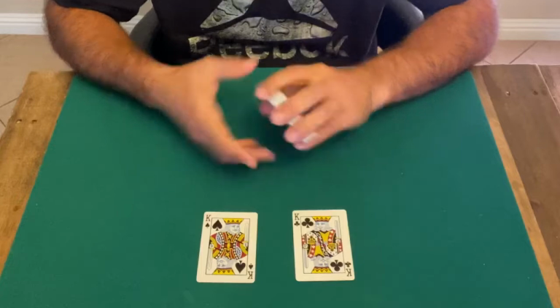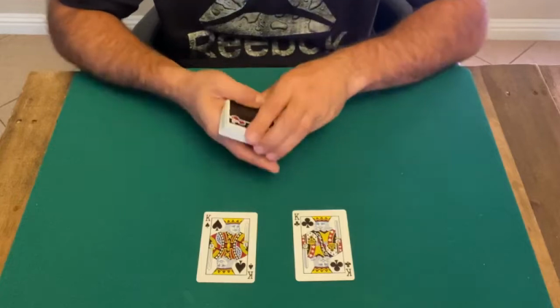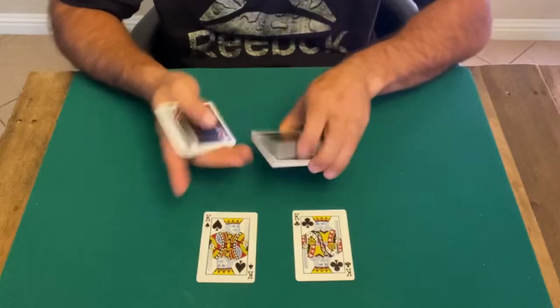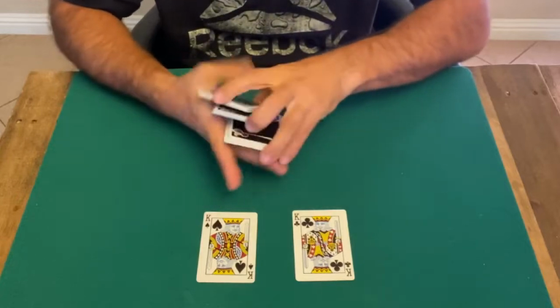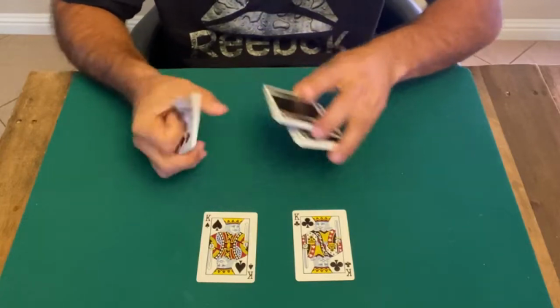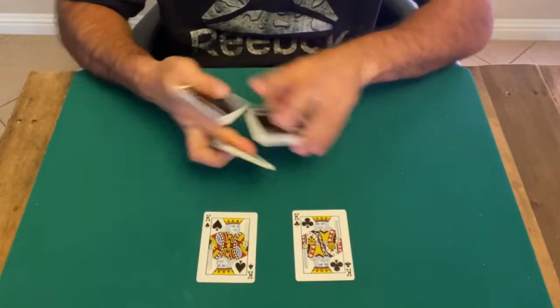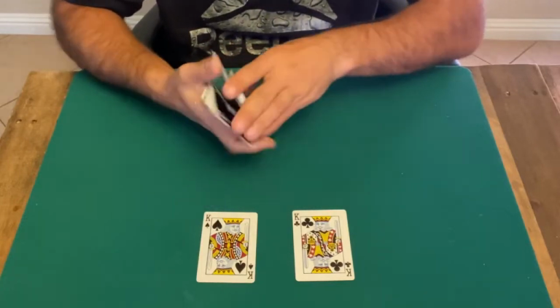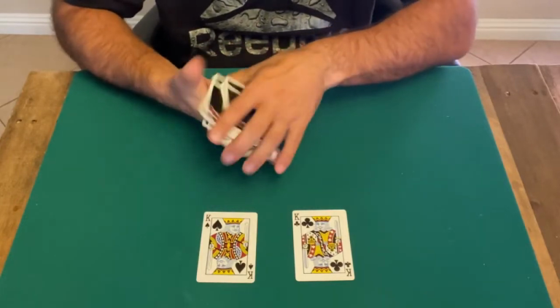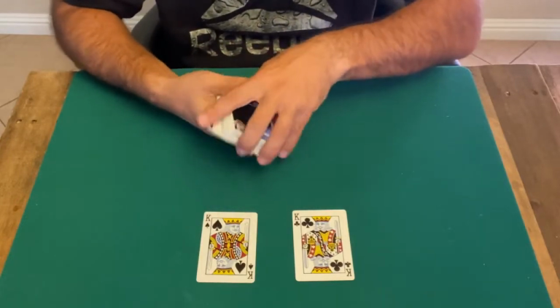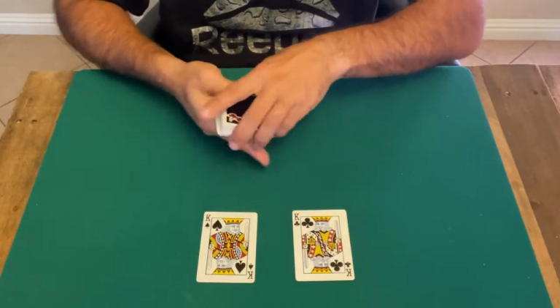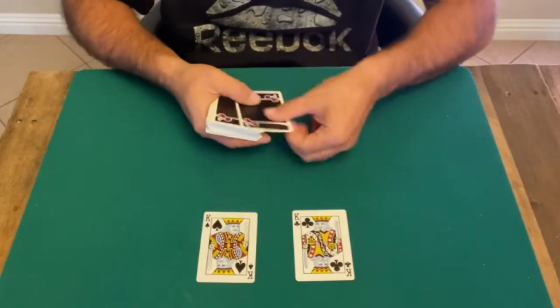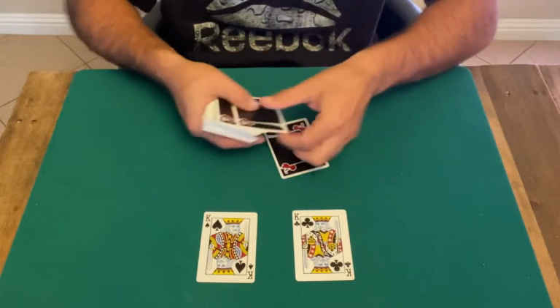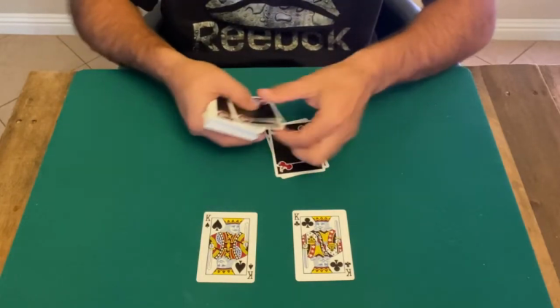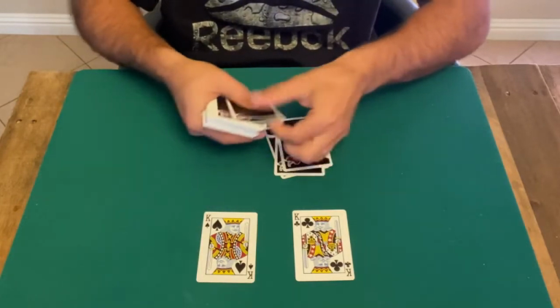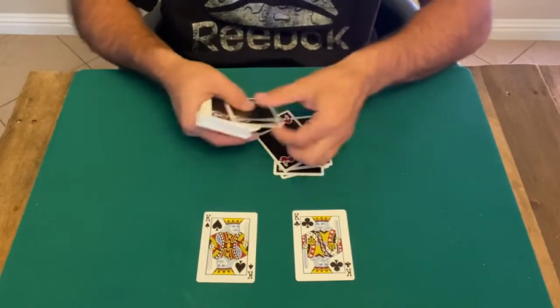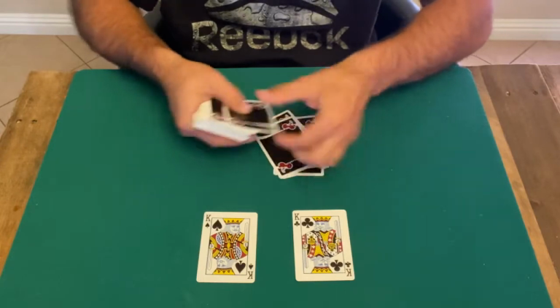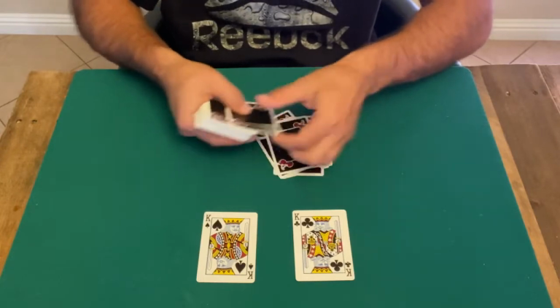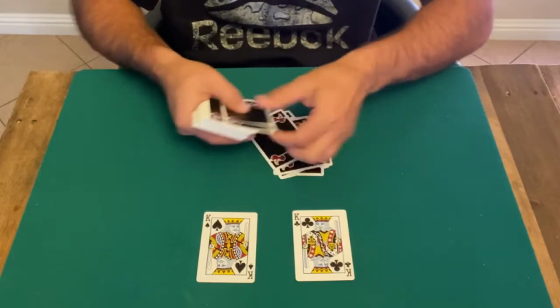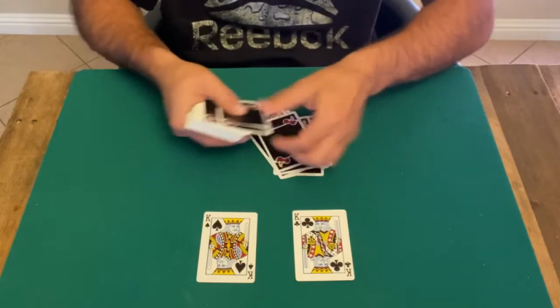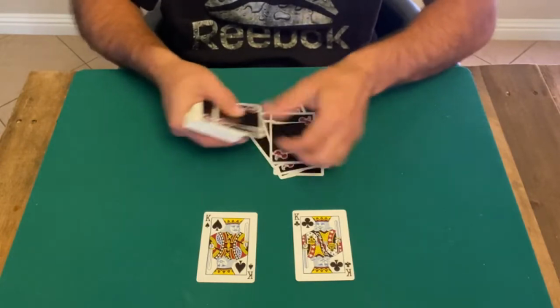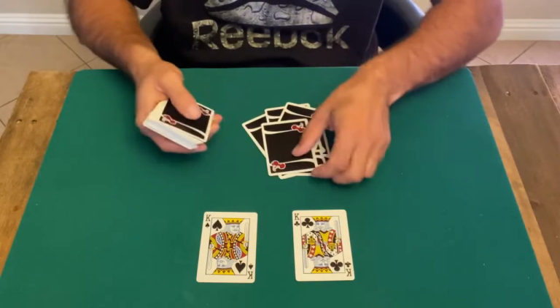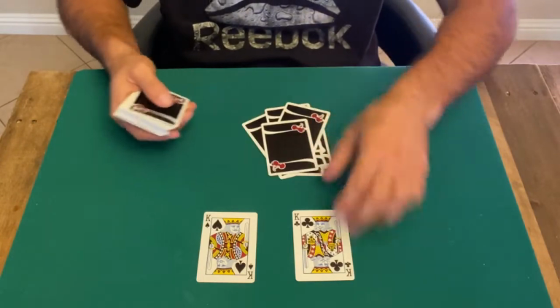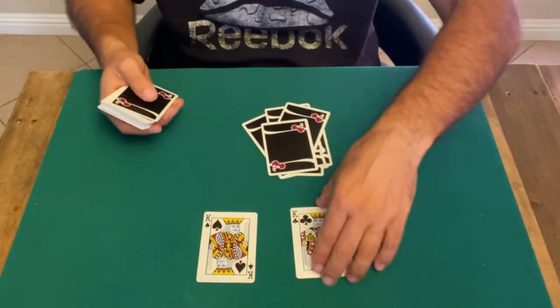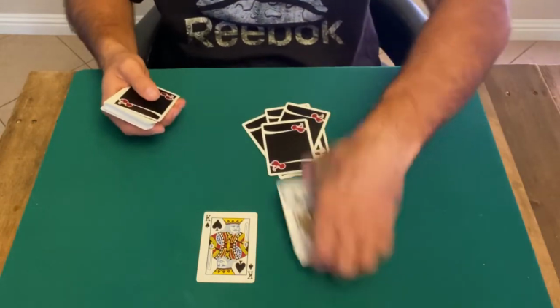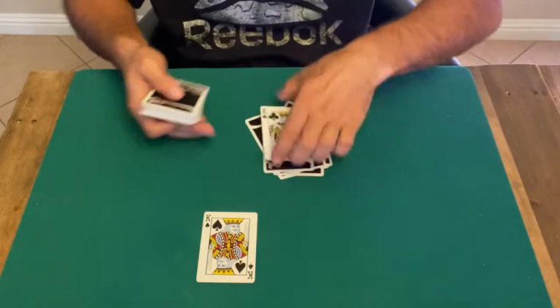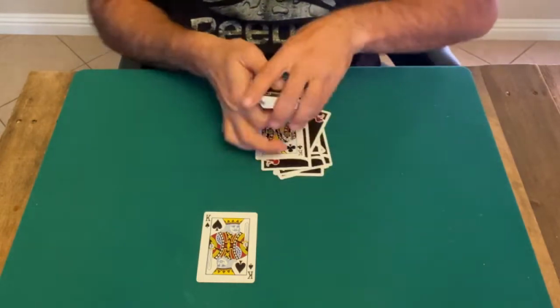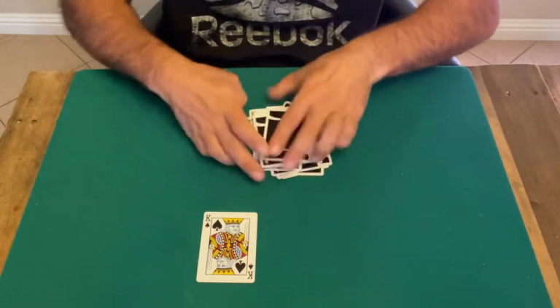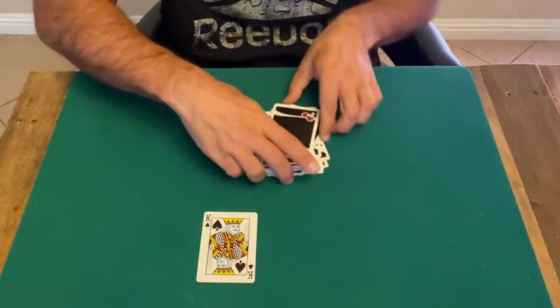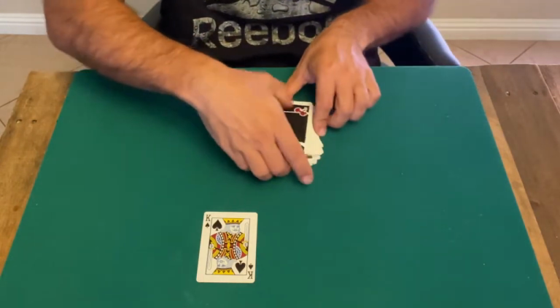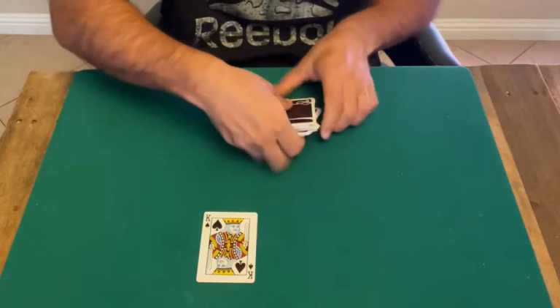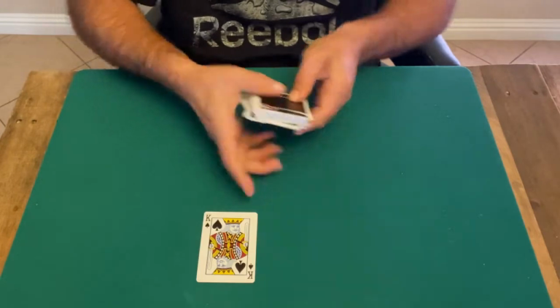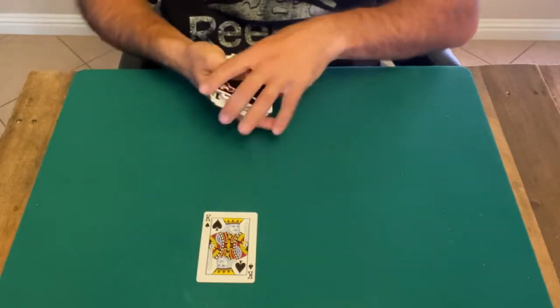All right, so I'm gonna count the cards, you tell me when to stop. One, two, three, four, five, six, seven, eight, nine — stop. Put this one right here, this one goes on top. I'm gonna count again.